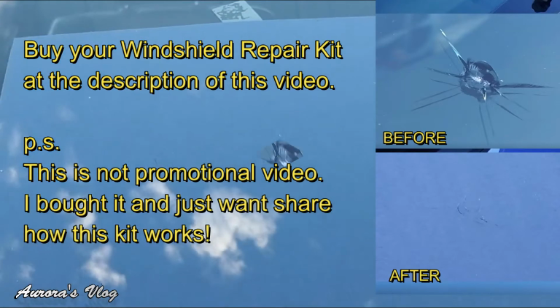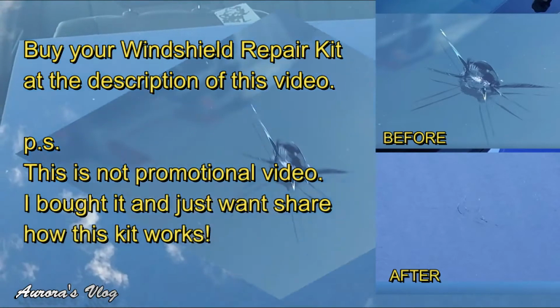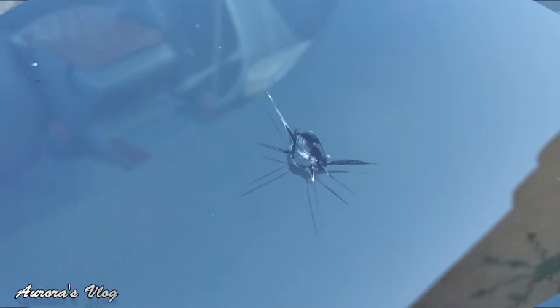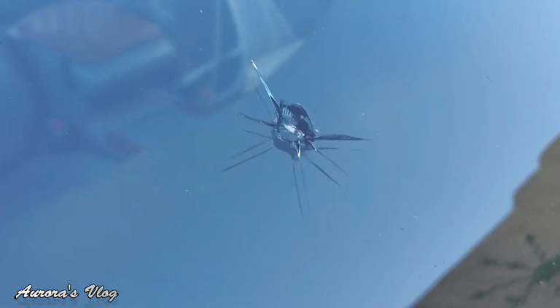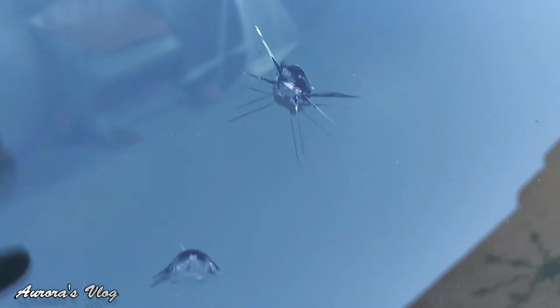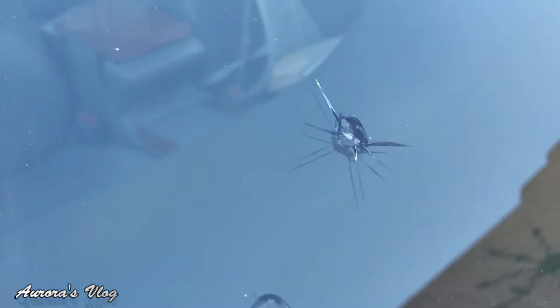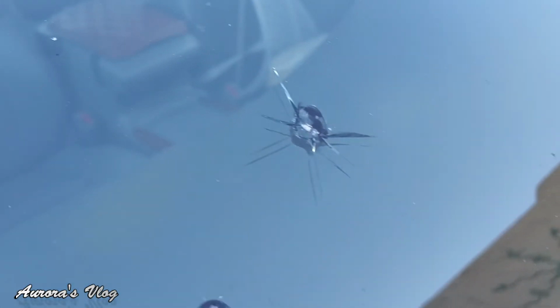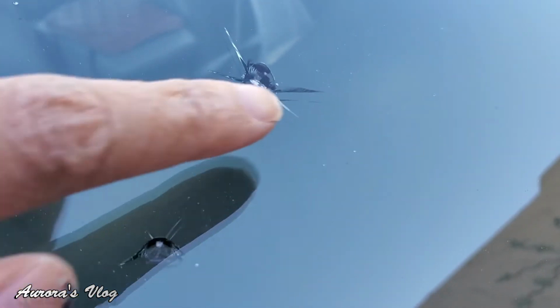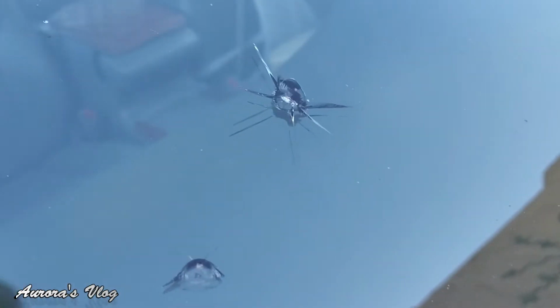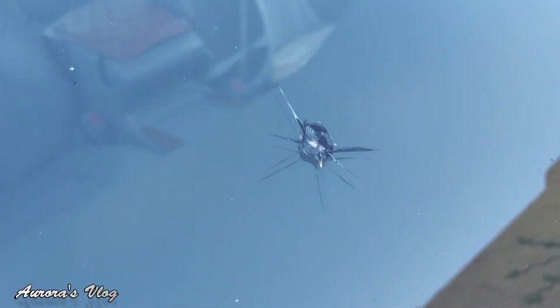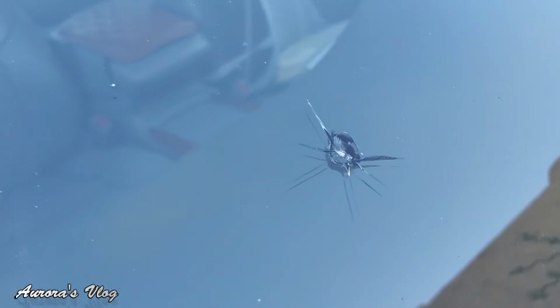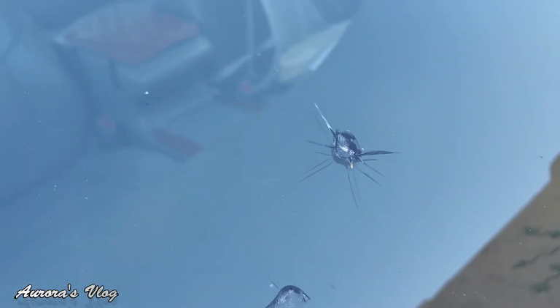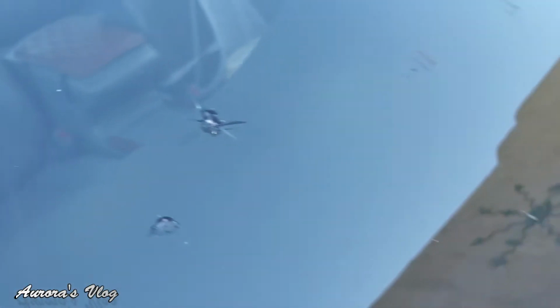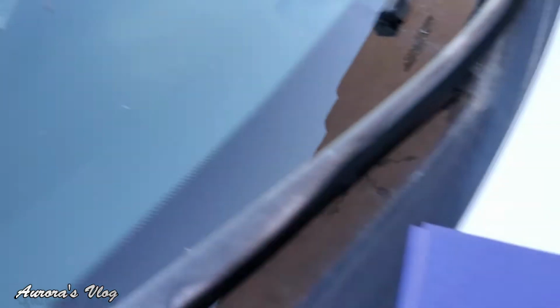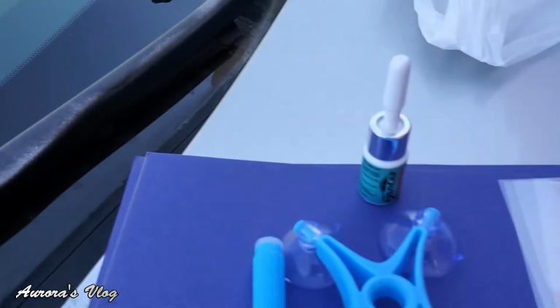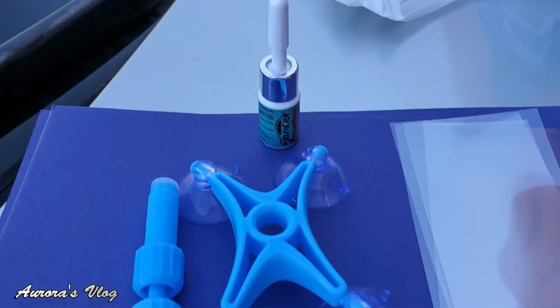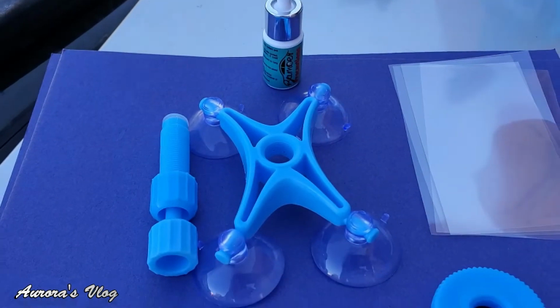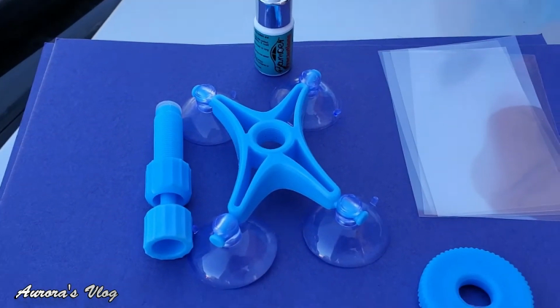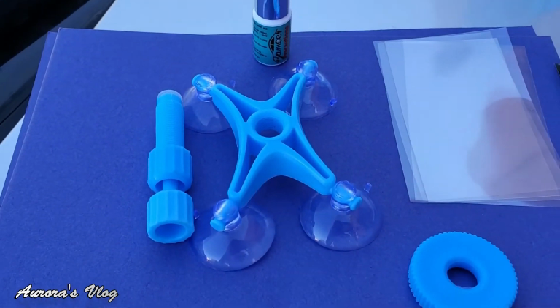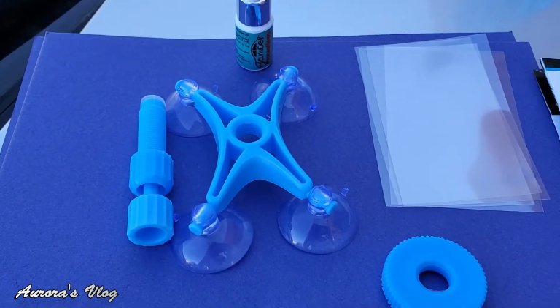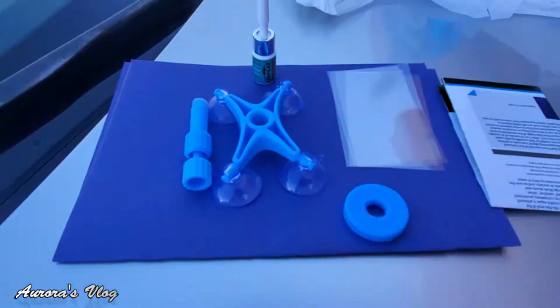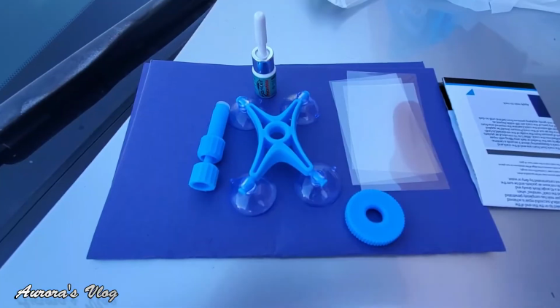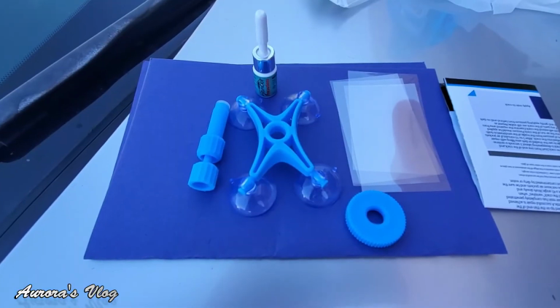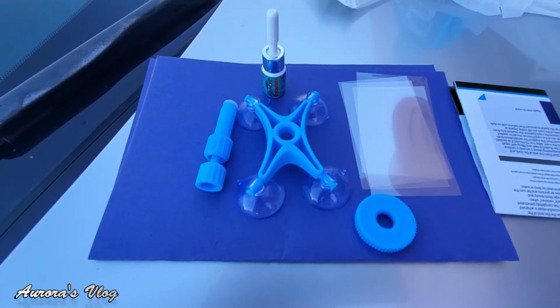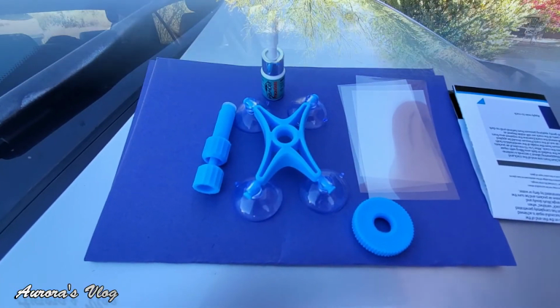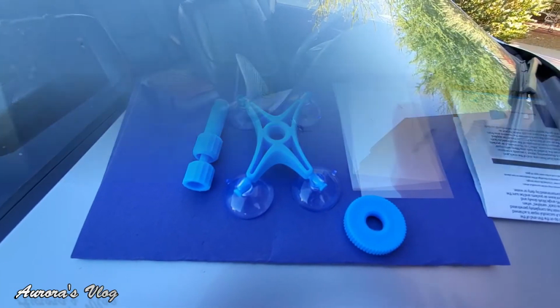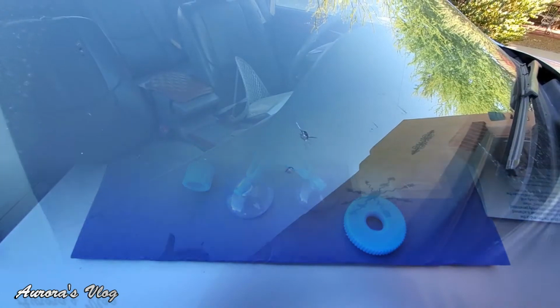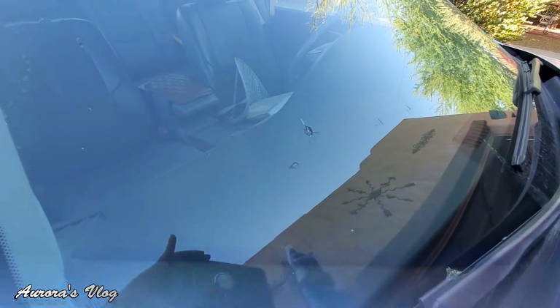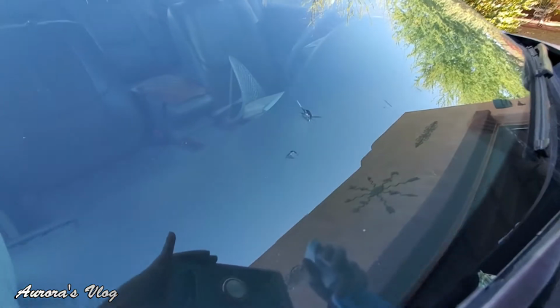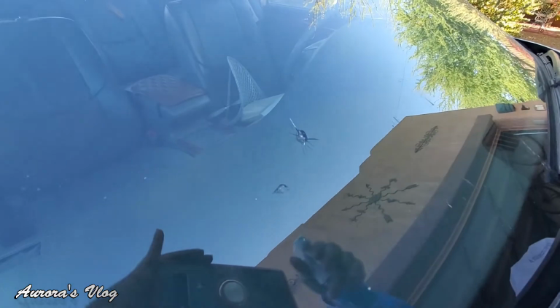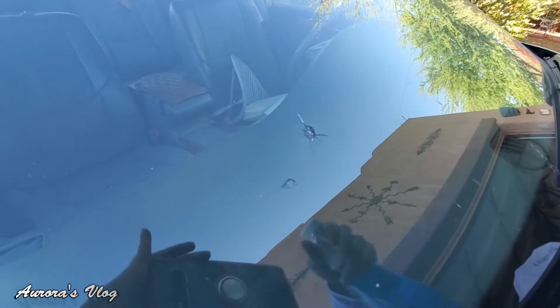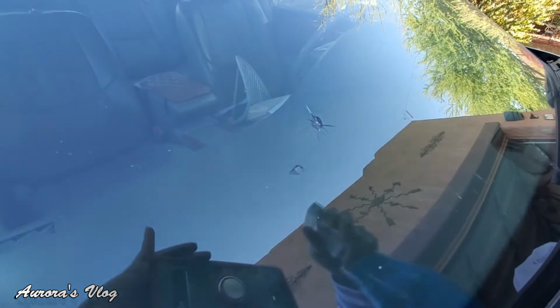Hey guys, today I'm gonna be fixing the crack in my car, and this is the thing I'm gonna be using. So let's go ahead and get going. First, we must clean the crack.